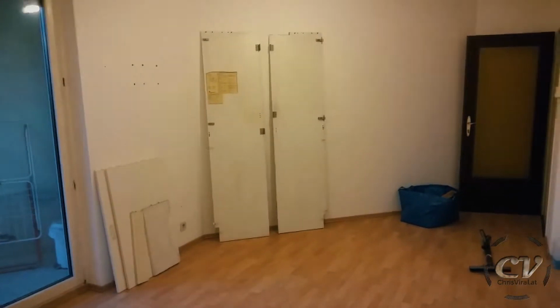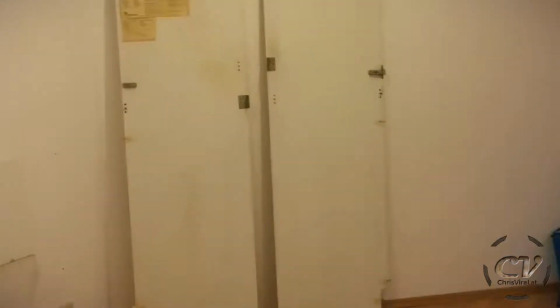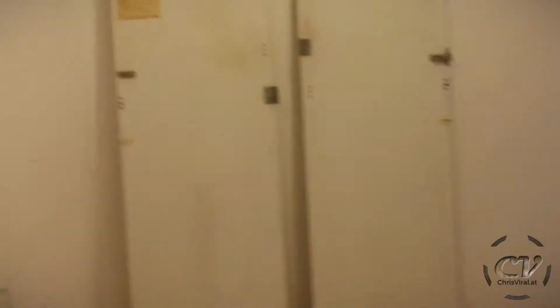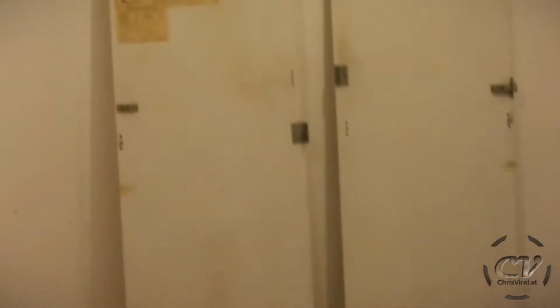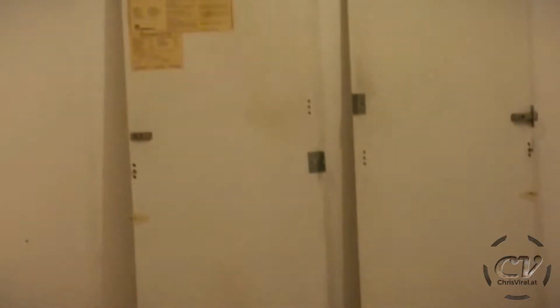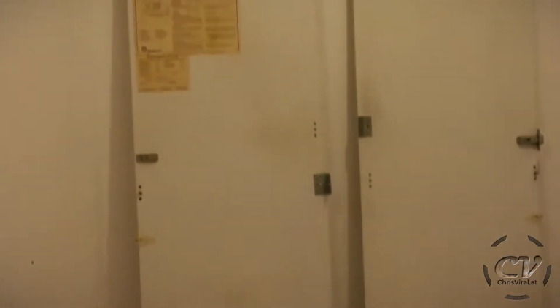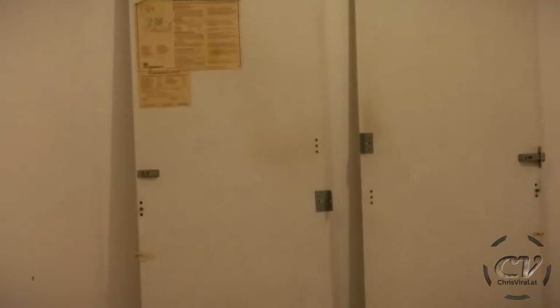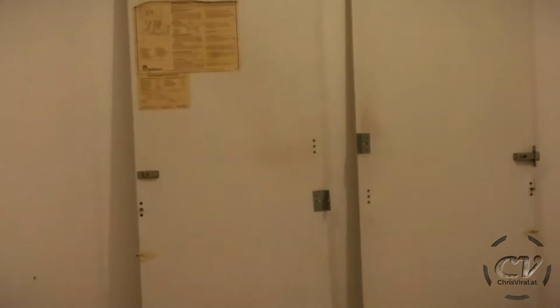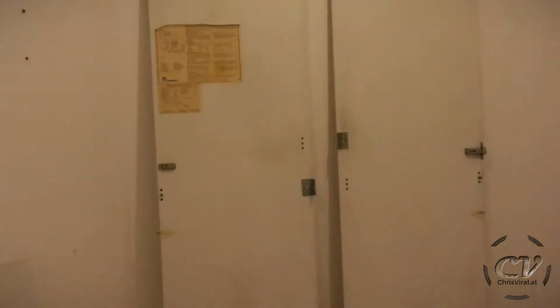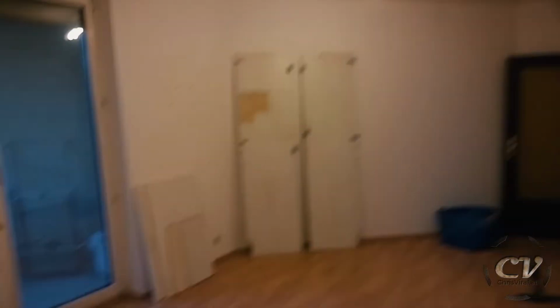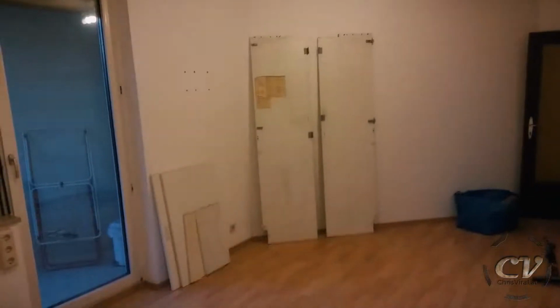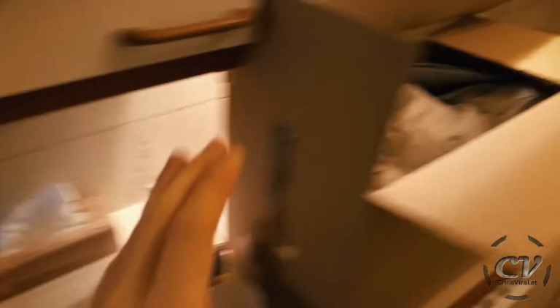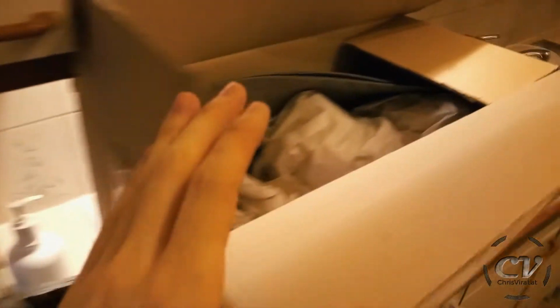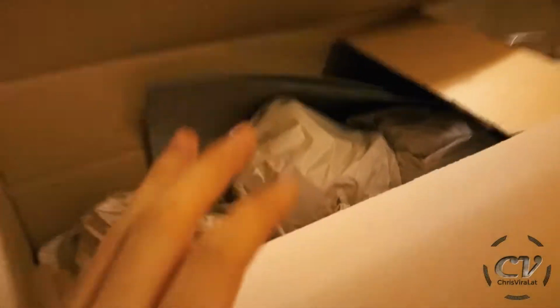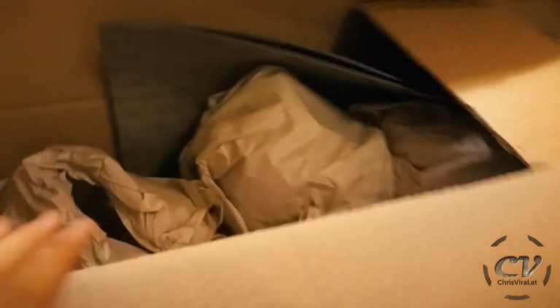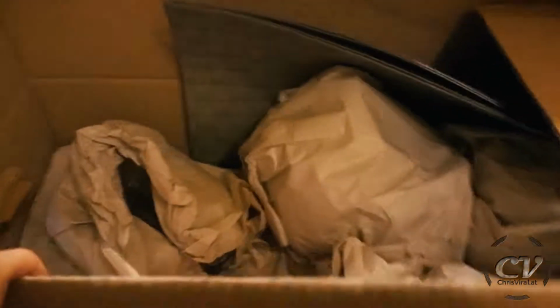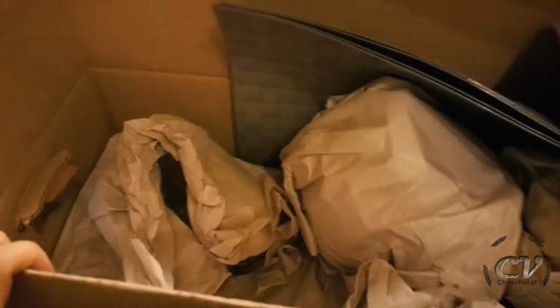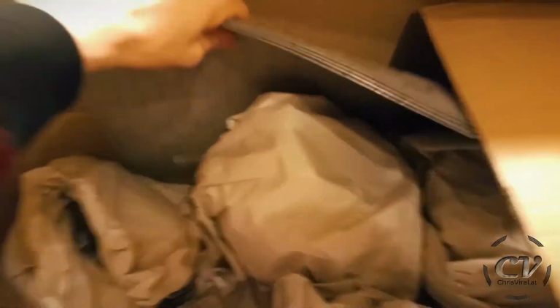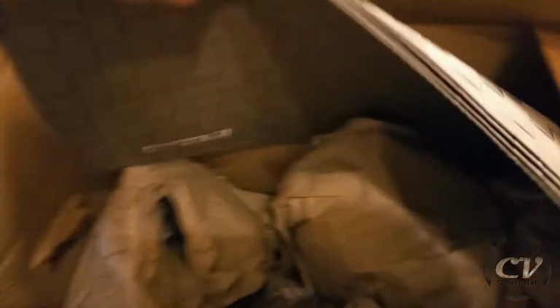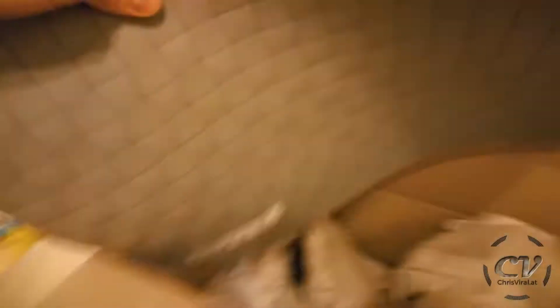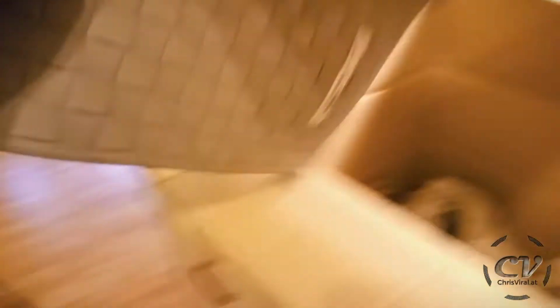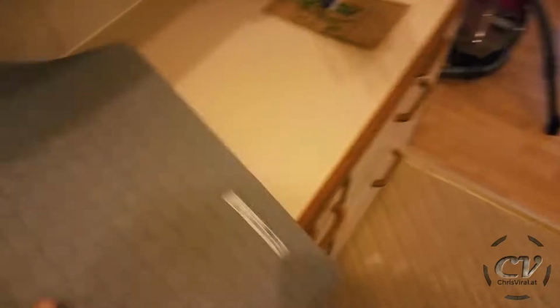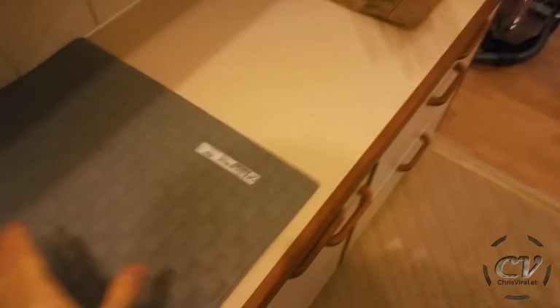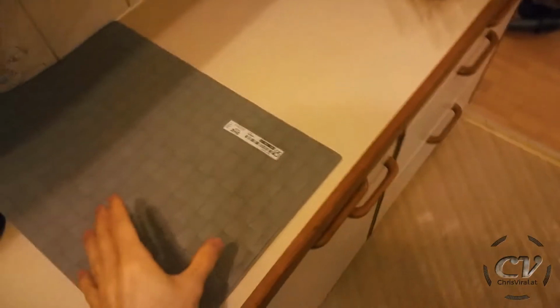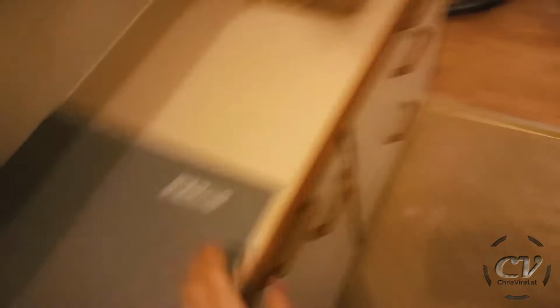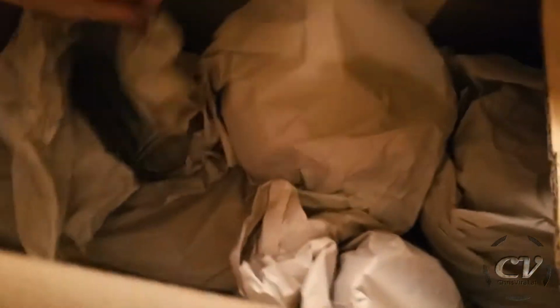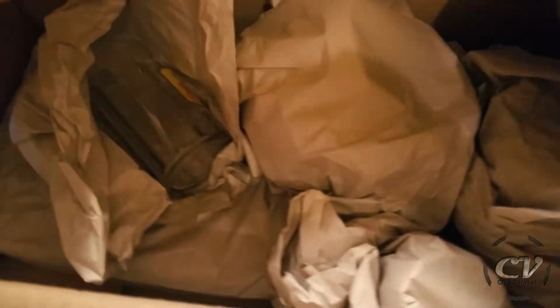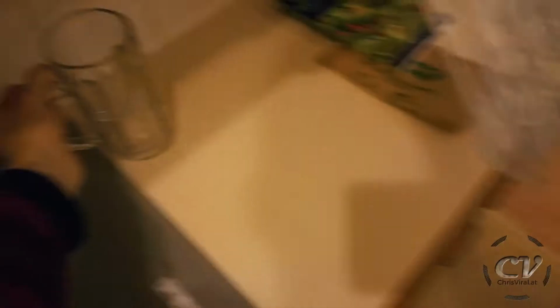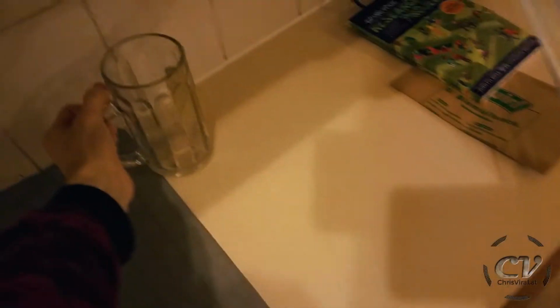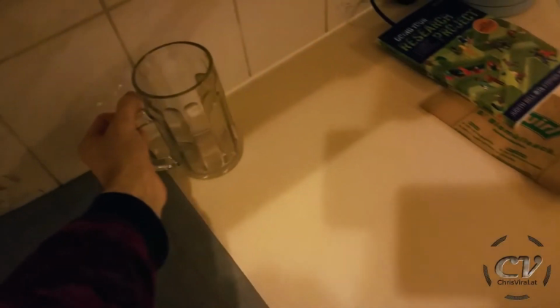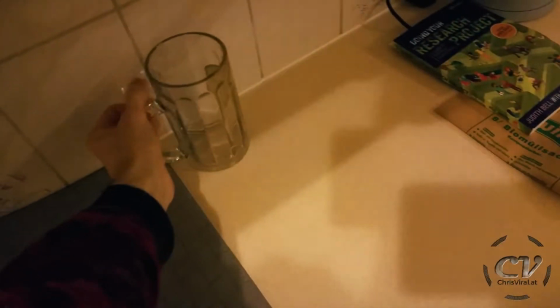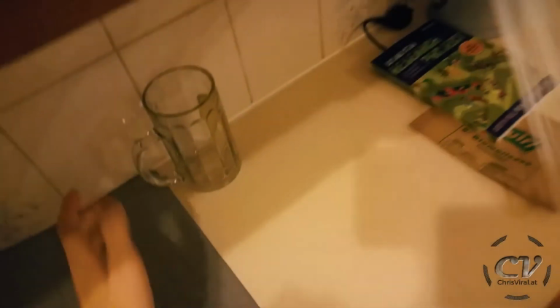Look how freaking nasty it is. It is ridiculous. And that's the box over there. Oh my god, stuff from my grandparents.